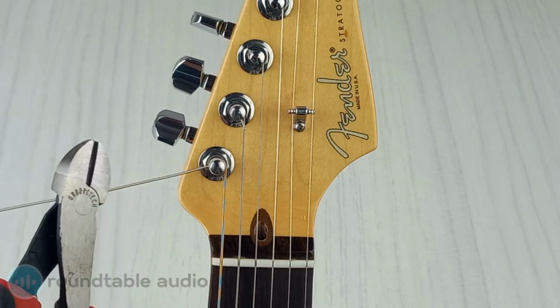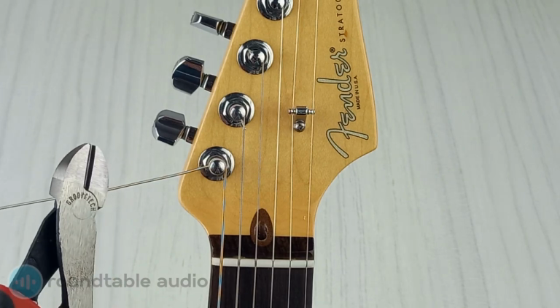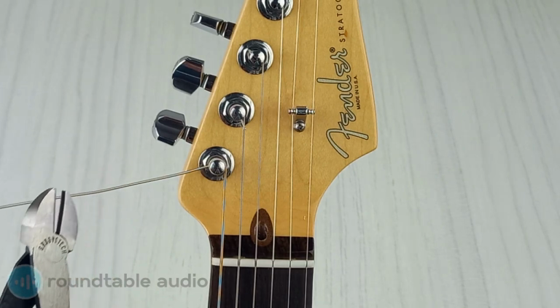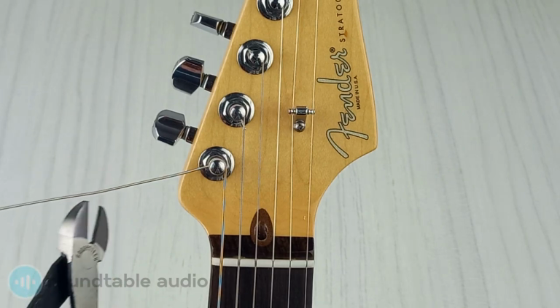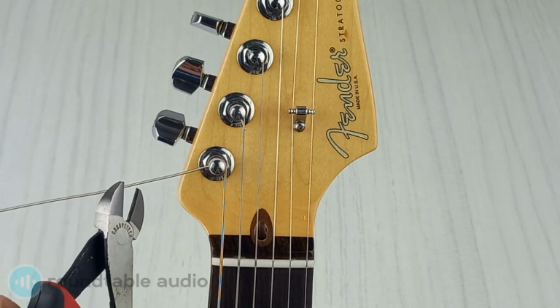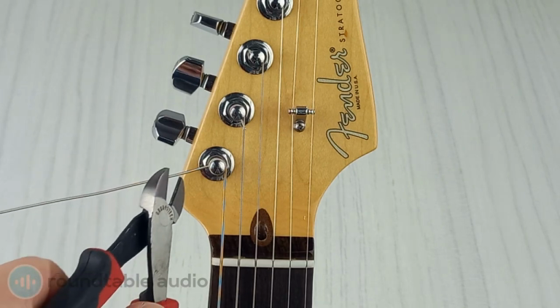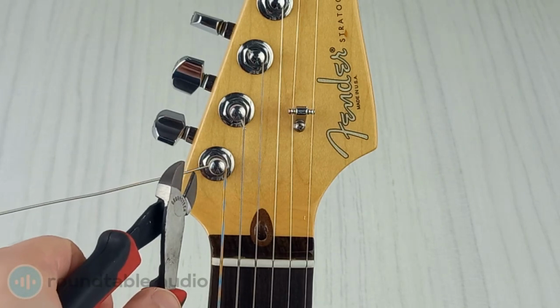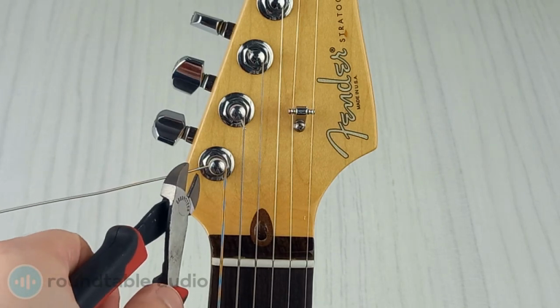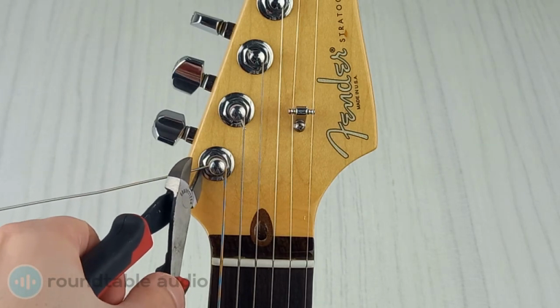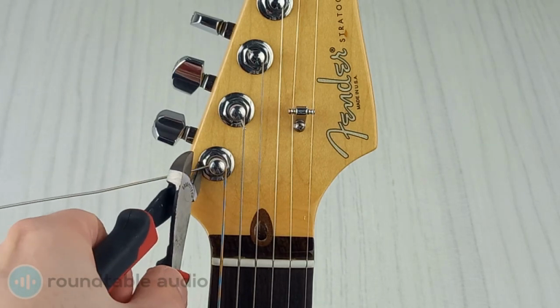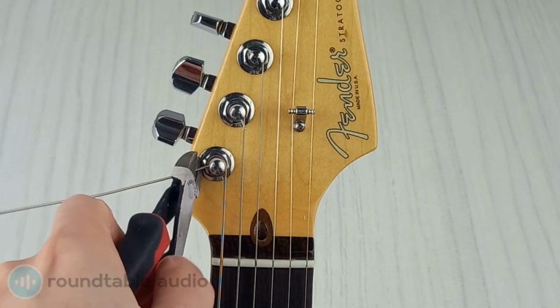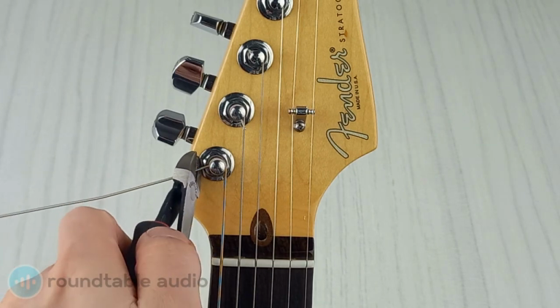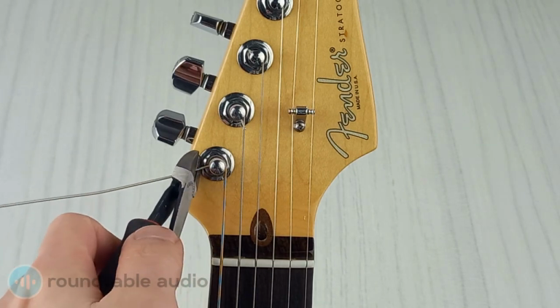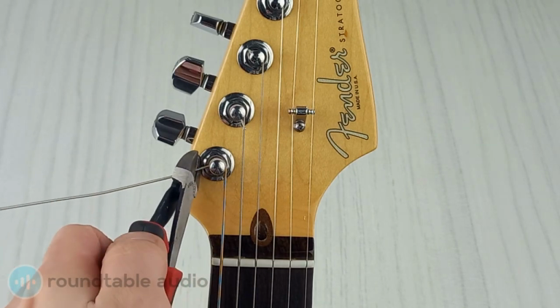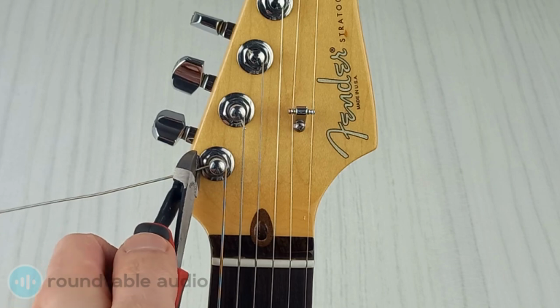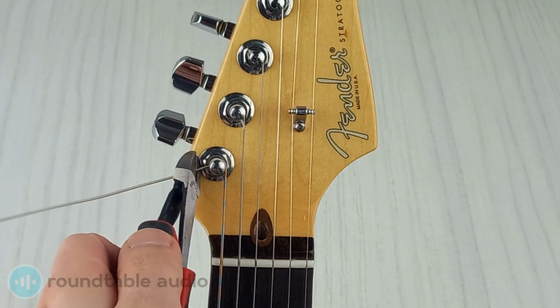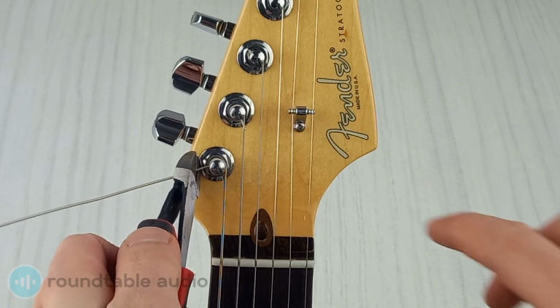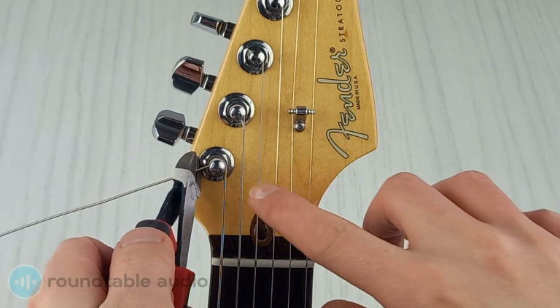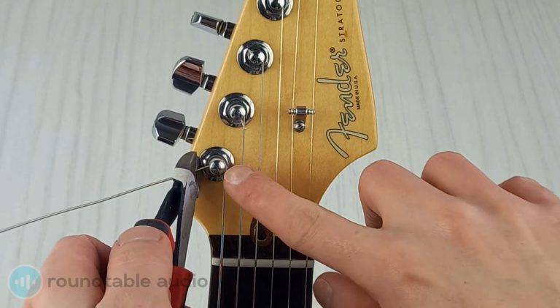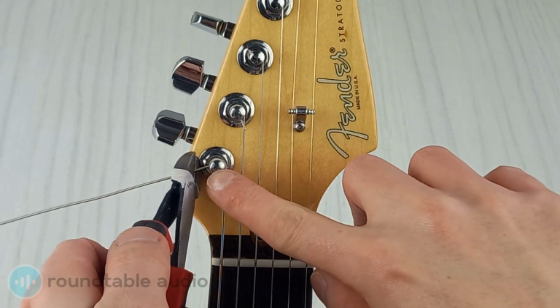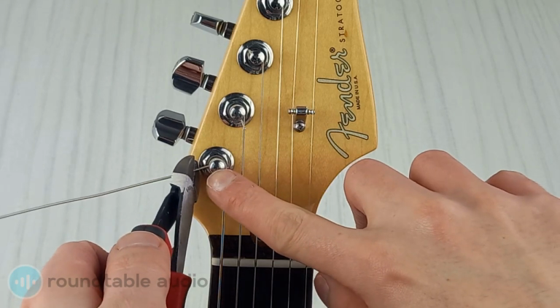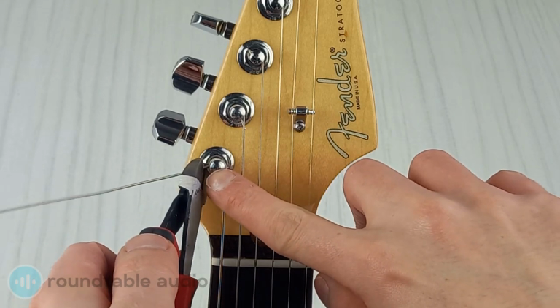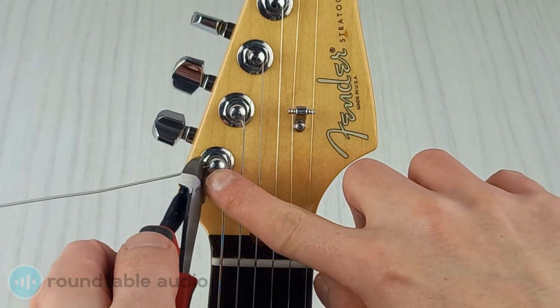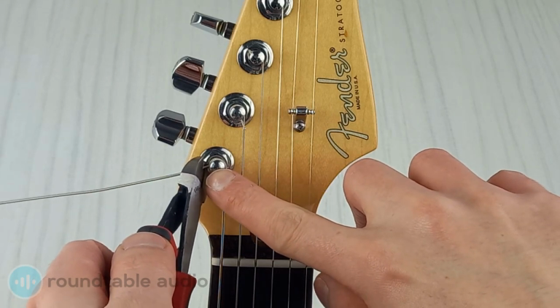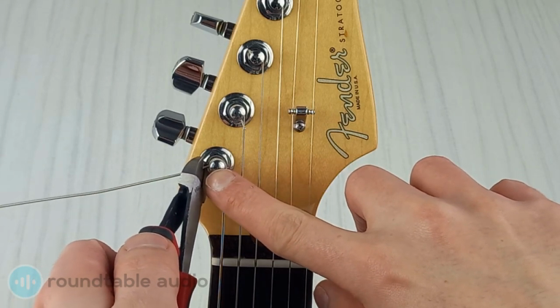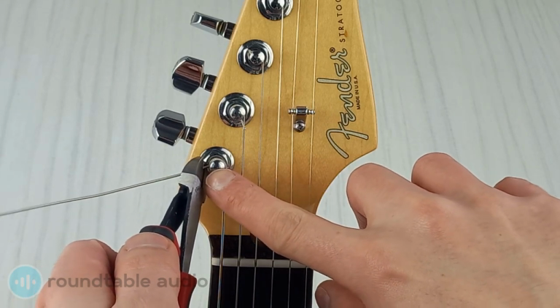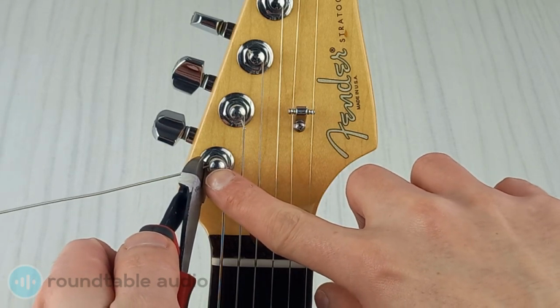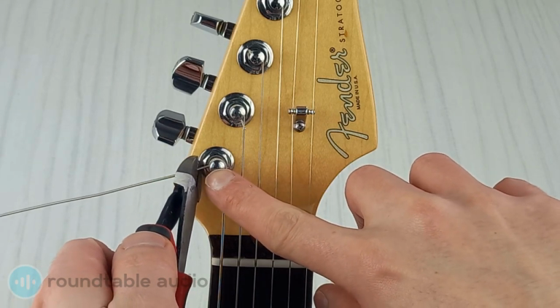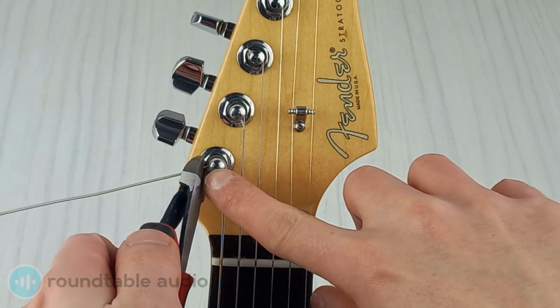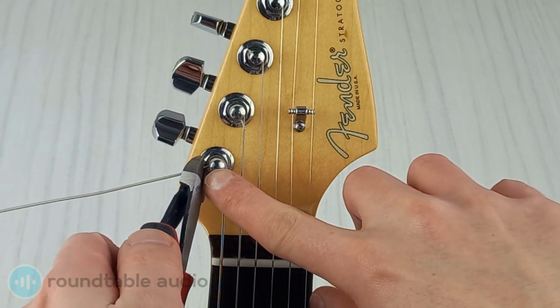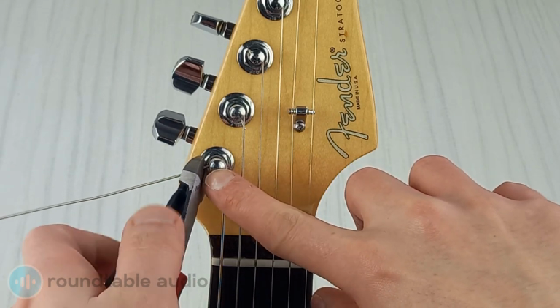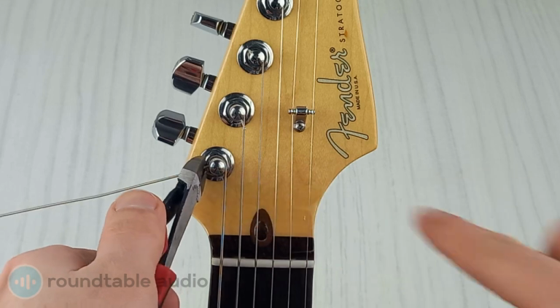For thicker strings you might need to squeeze hard or use two hands. If you're removing excess string, cut as close to the tuning post as you can without catching any of the wound string.